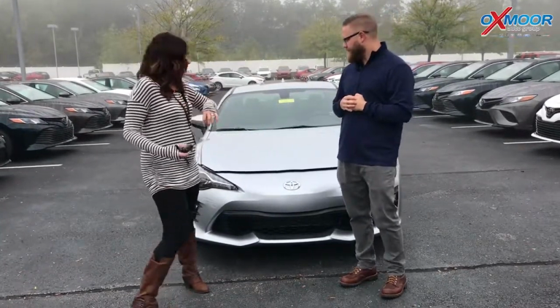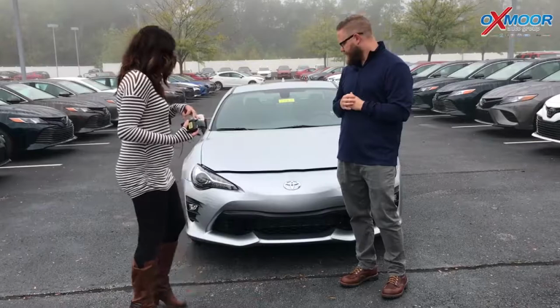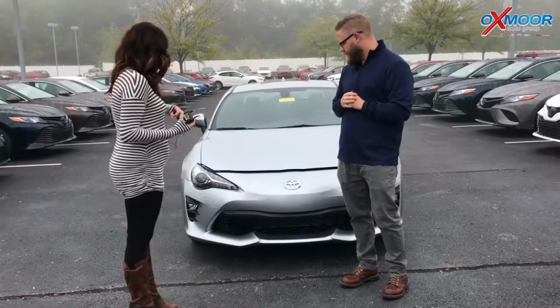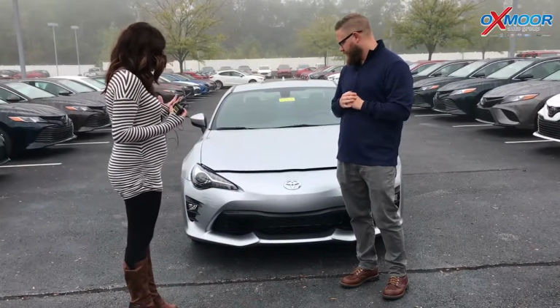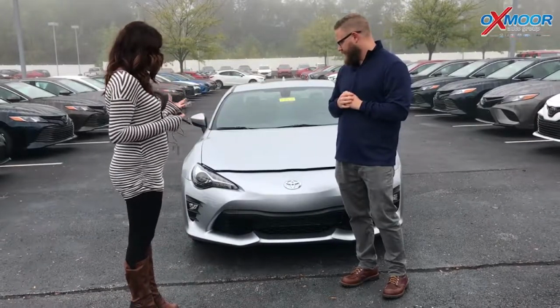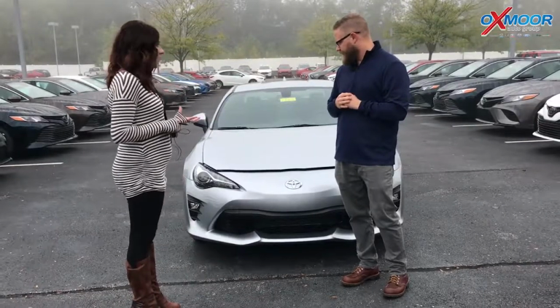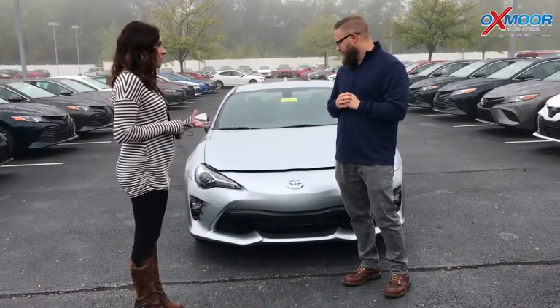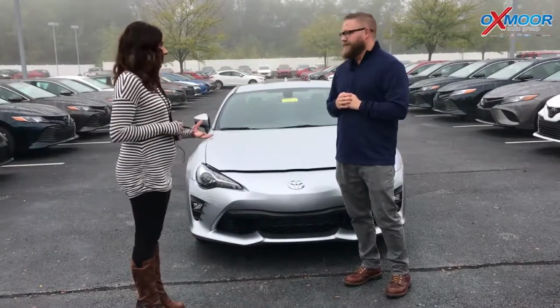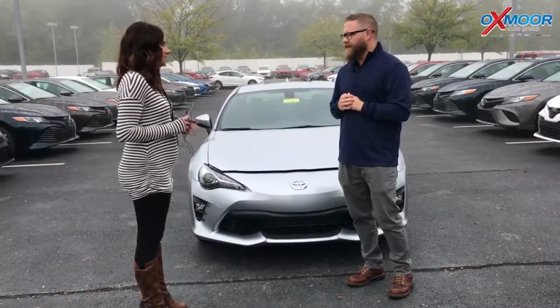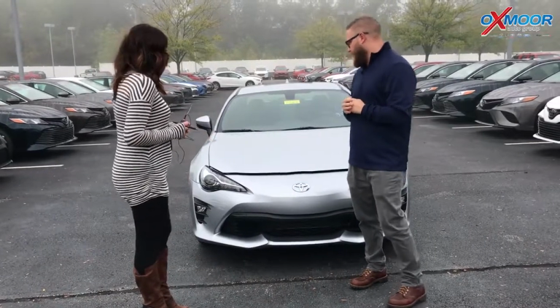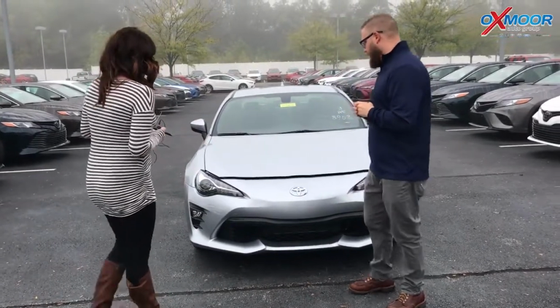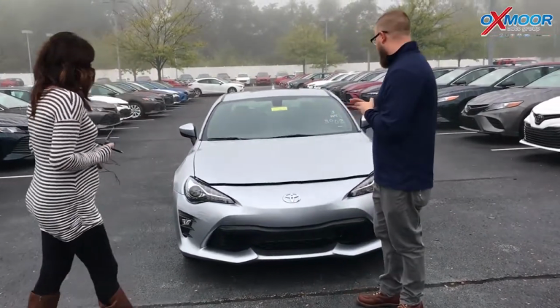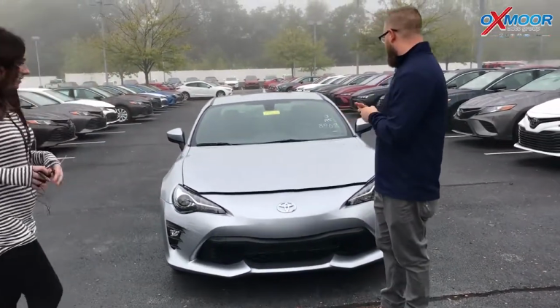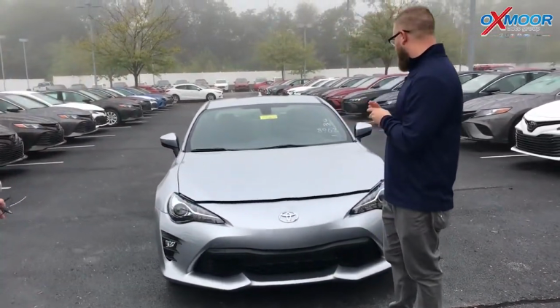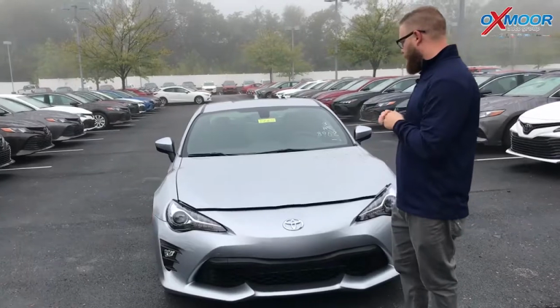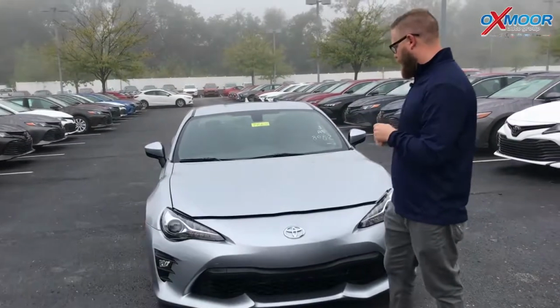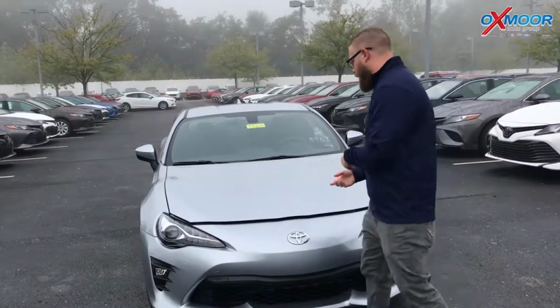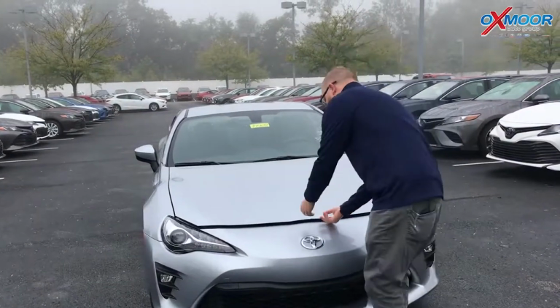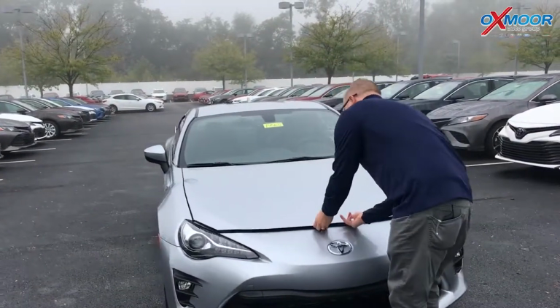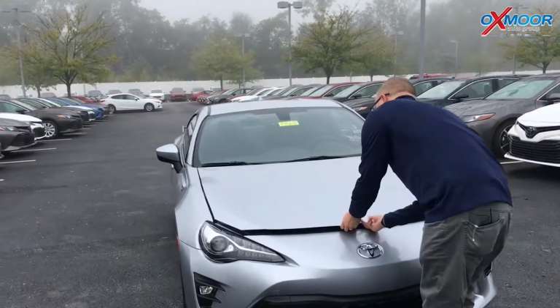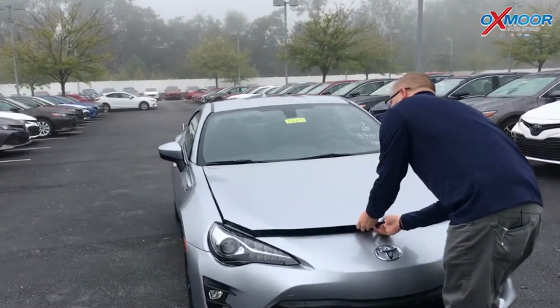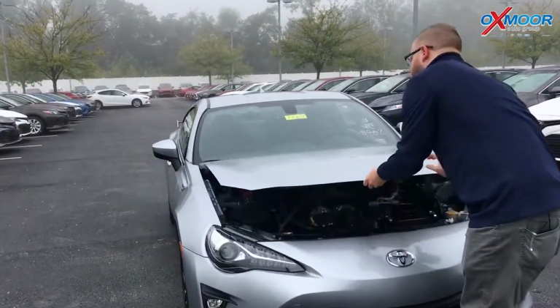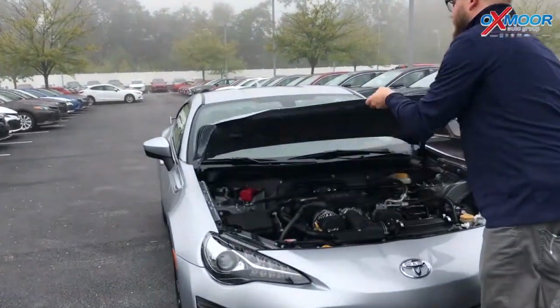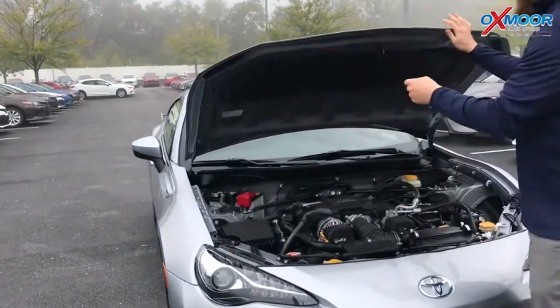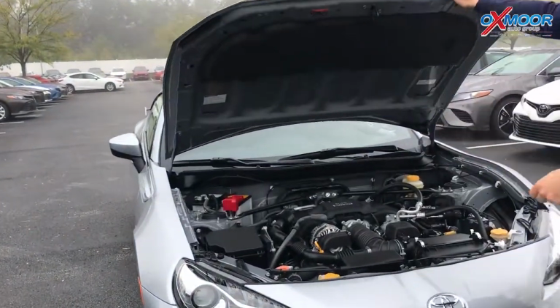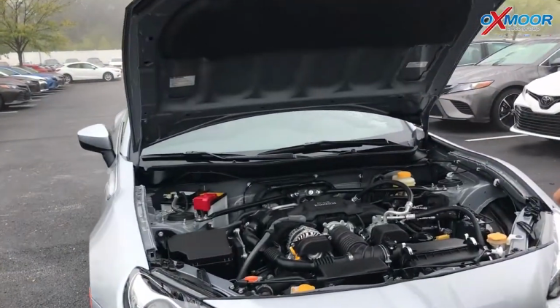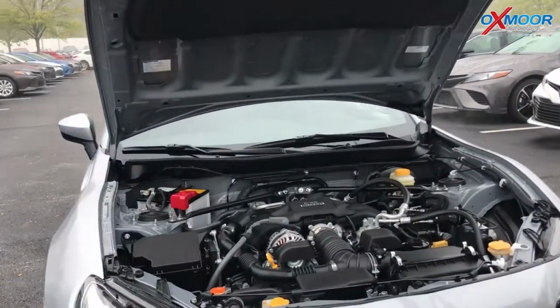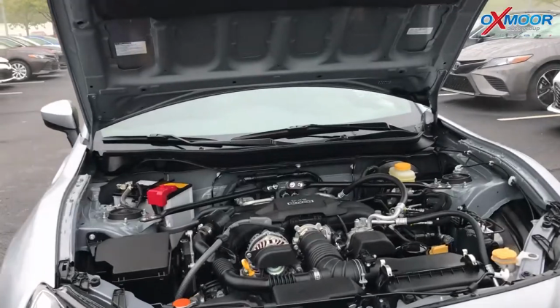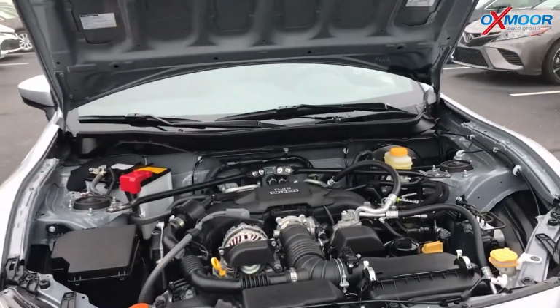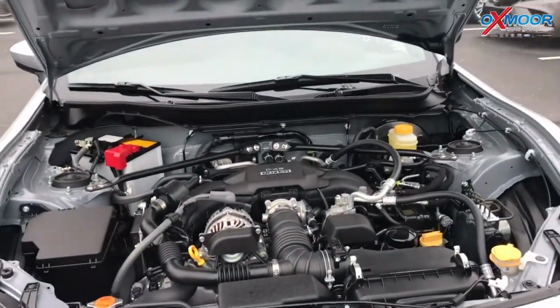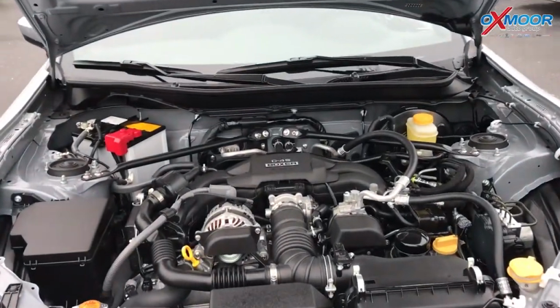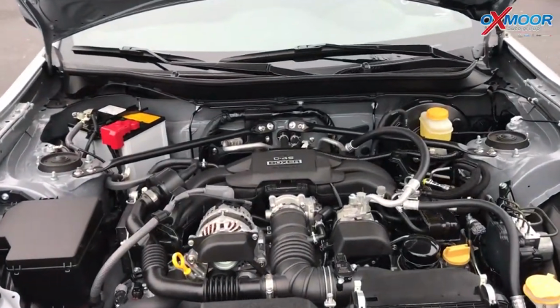So Chuck, if you could tell everybody a little bit about this vehicle, that'd be great. So this is our great little sports car, two-door coupe. I want to show everybody the engine here. It's got a 2.0 liter four-cylinder boxer engine.